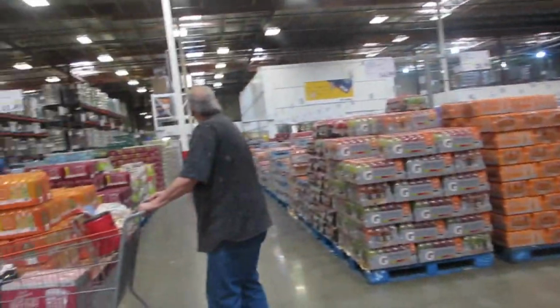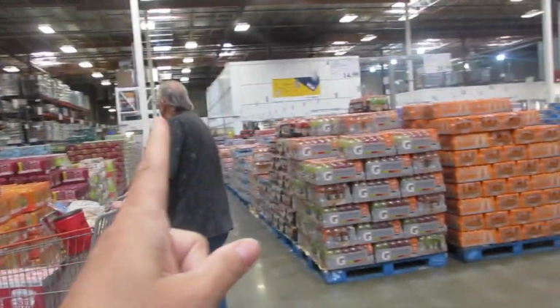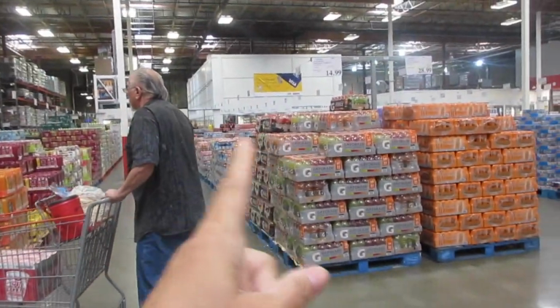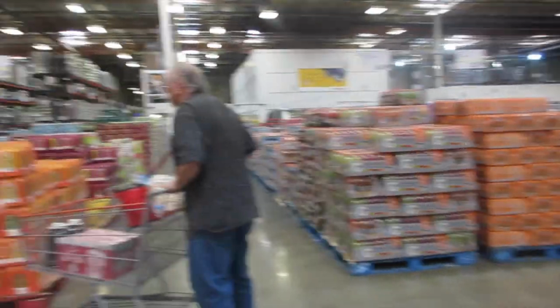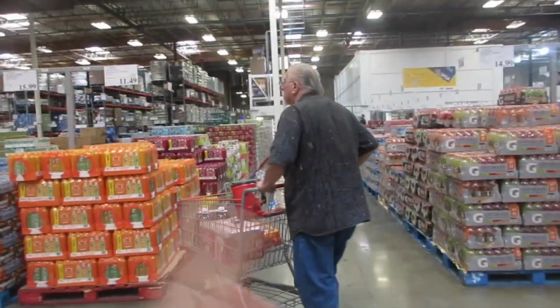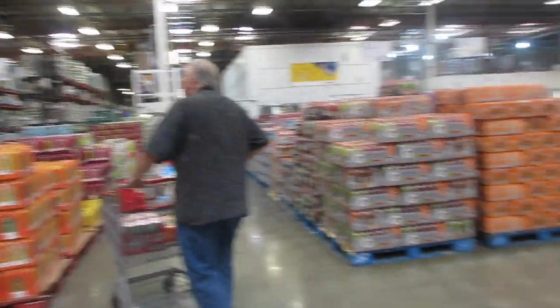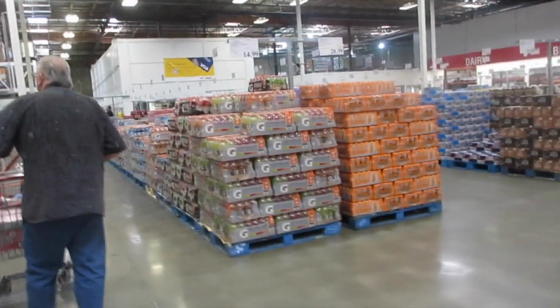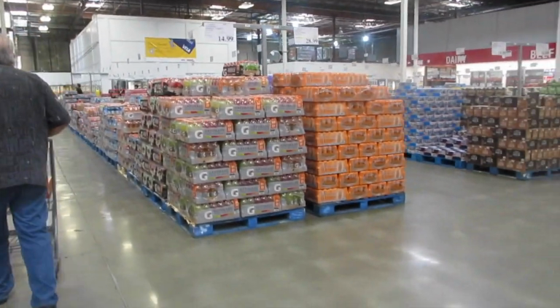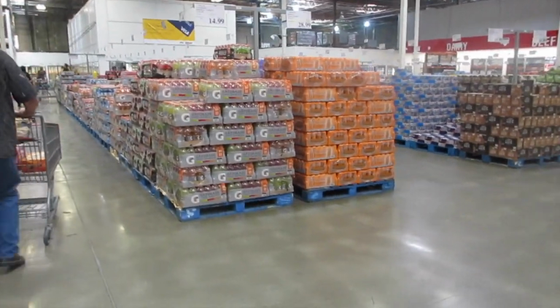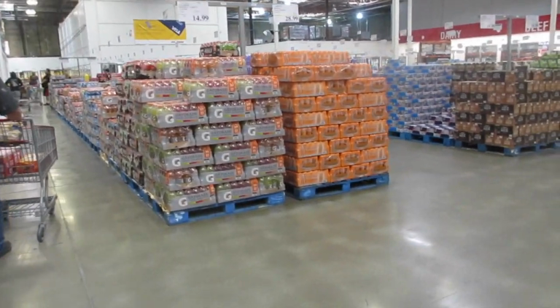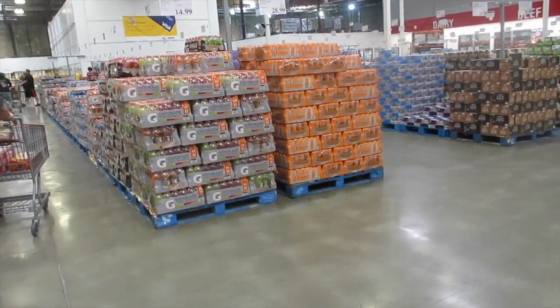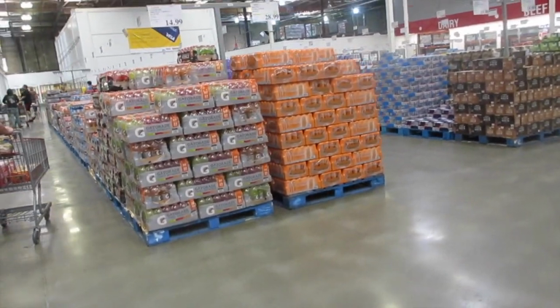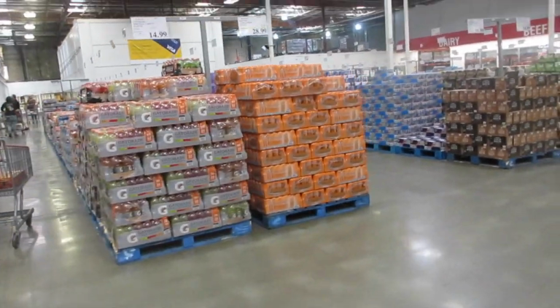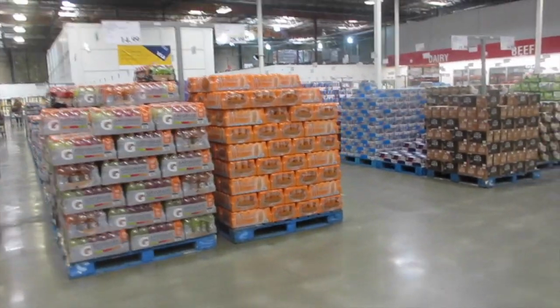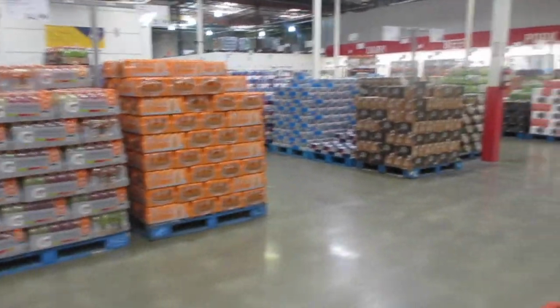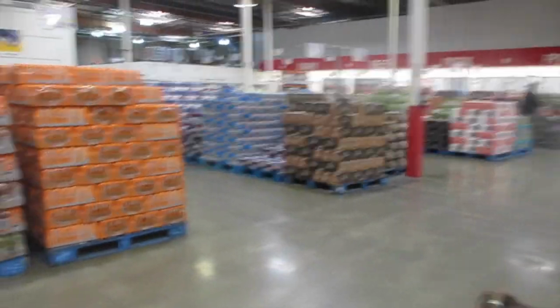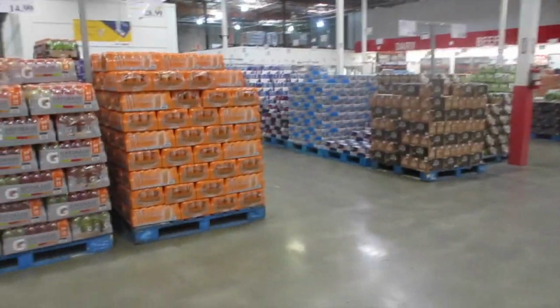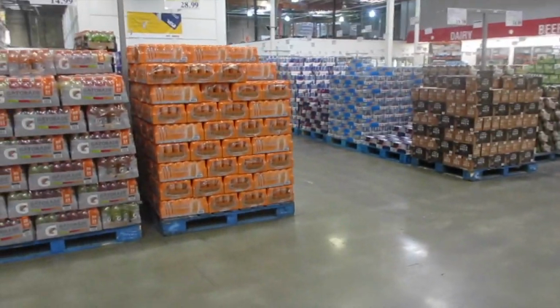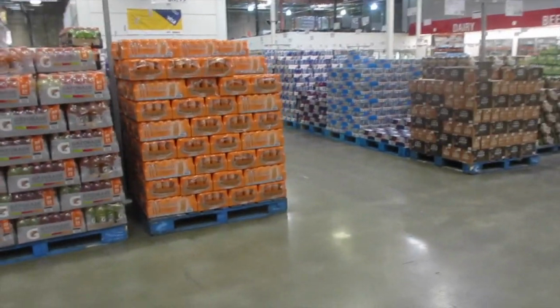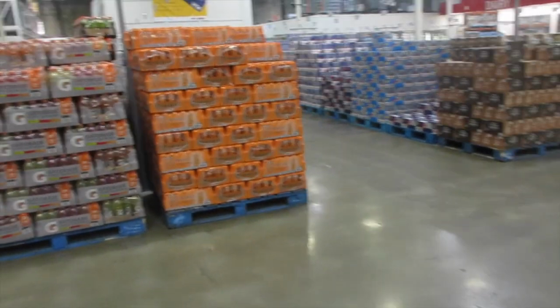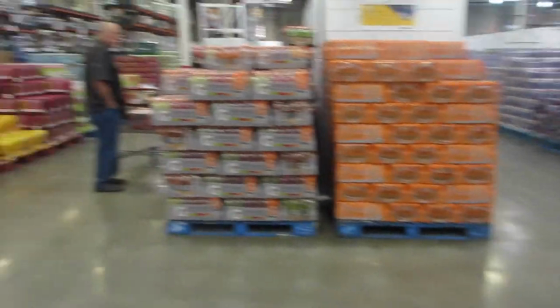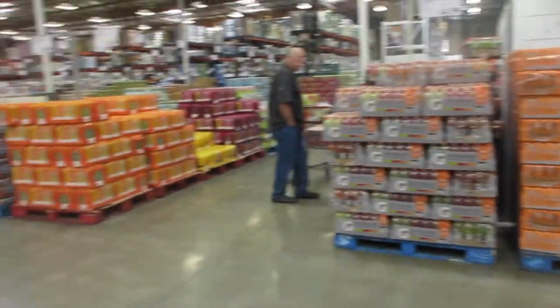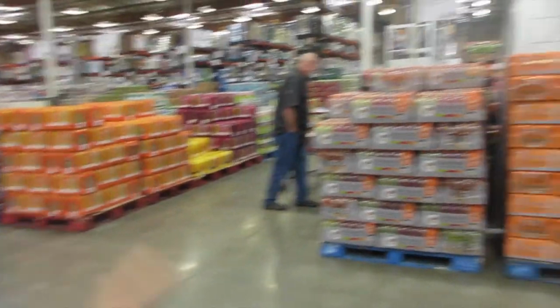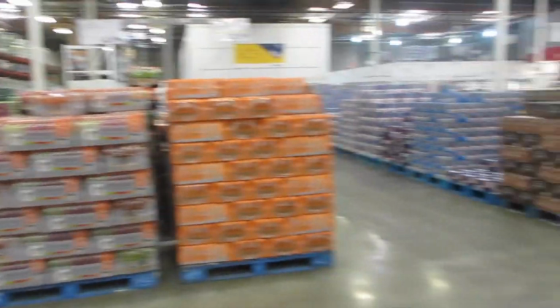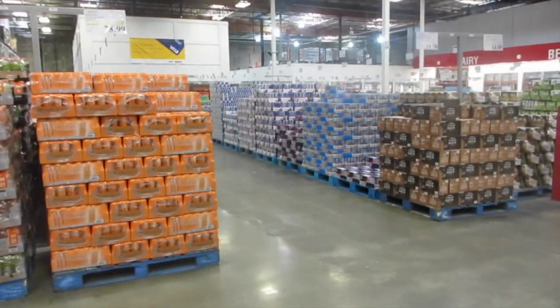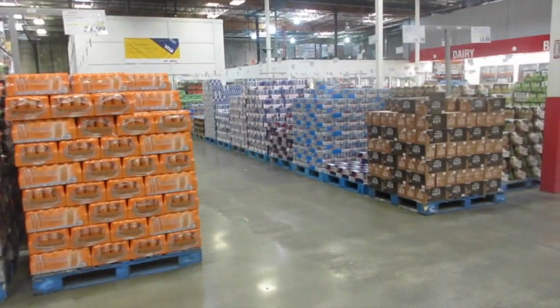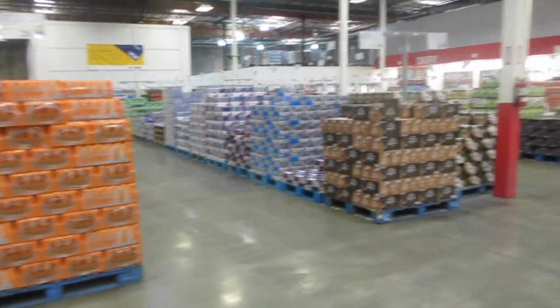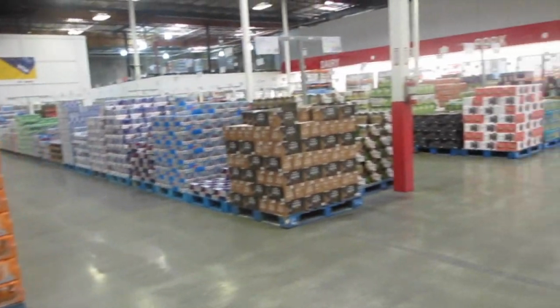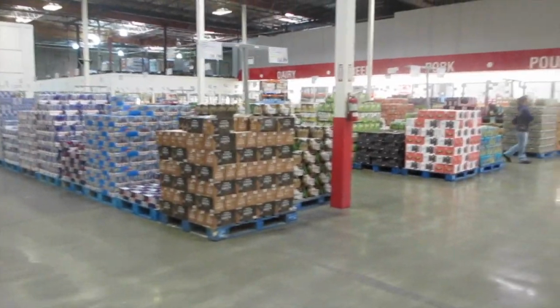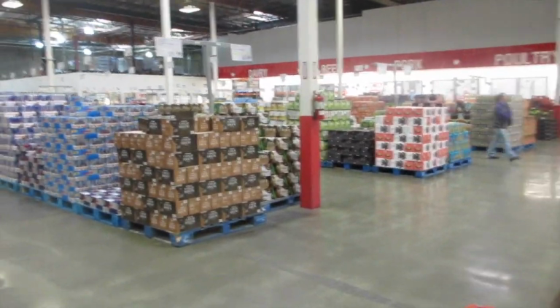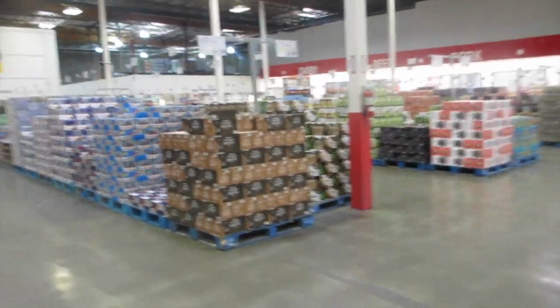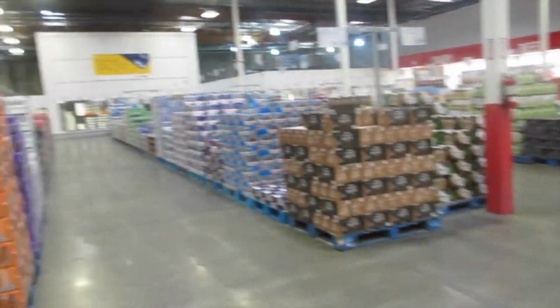There are five aisles of different kinds of drinks — if you were to sell drinks at your restaurant. All the drinks they offer, five rows of drinks.